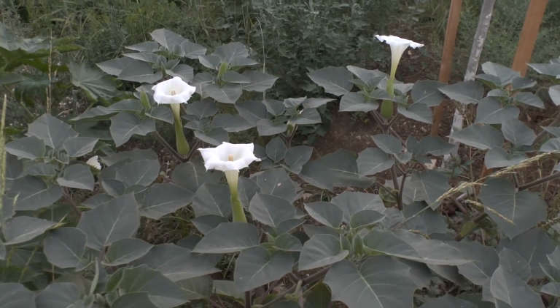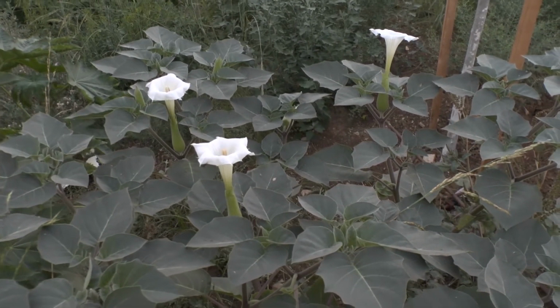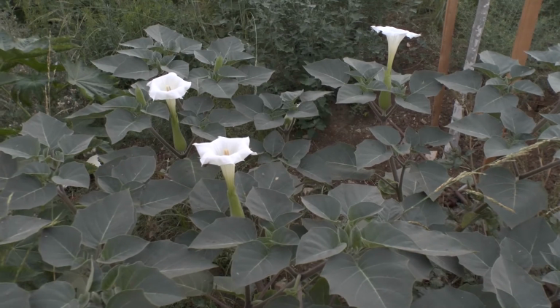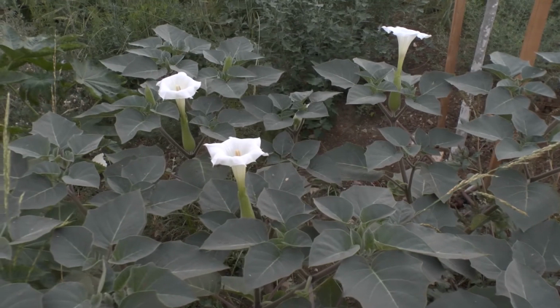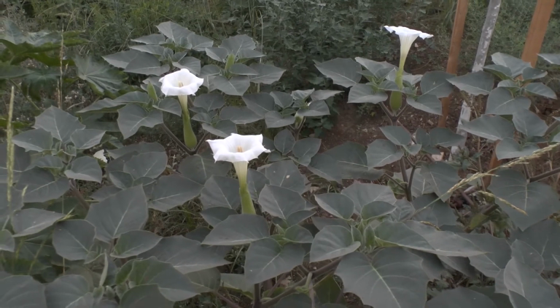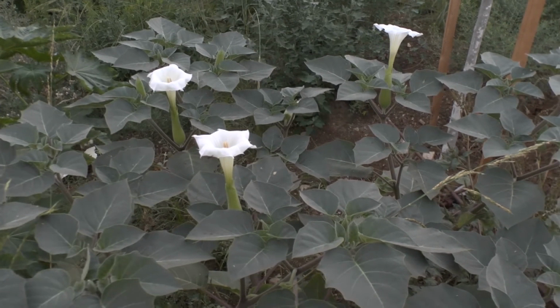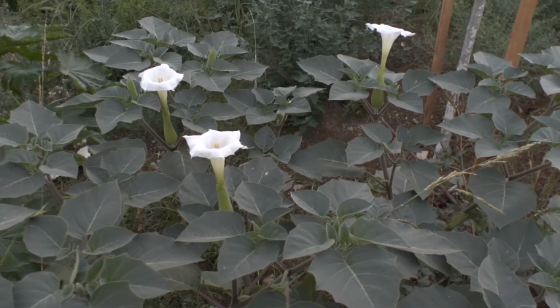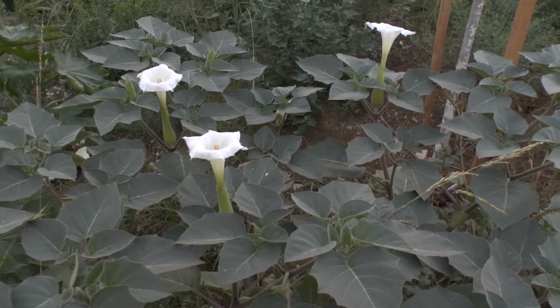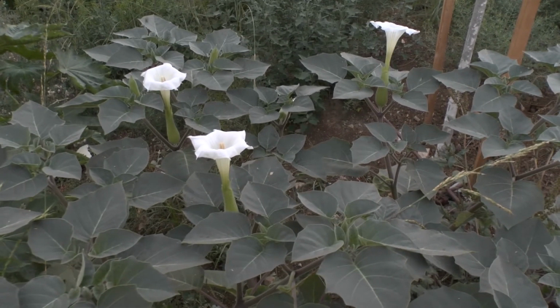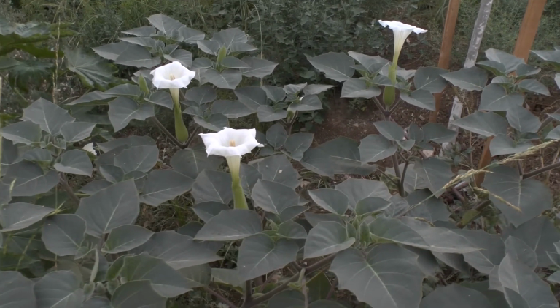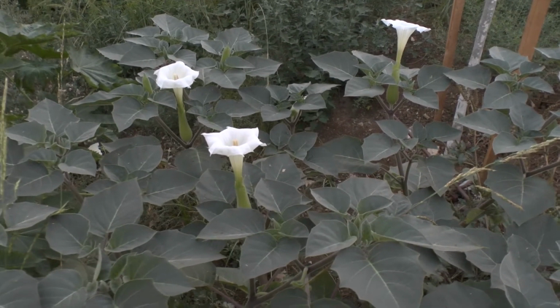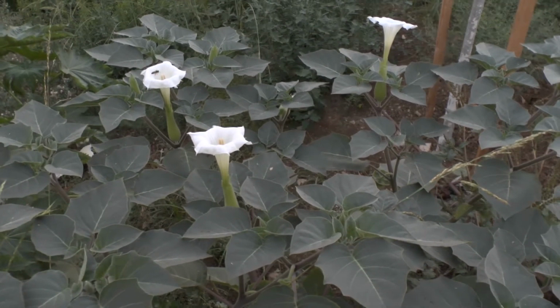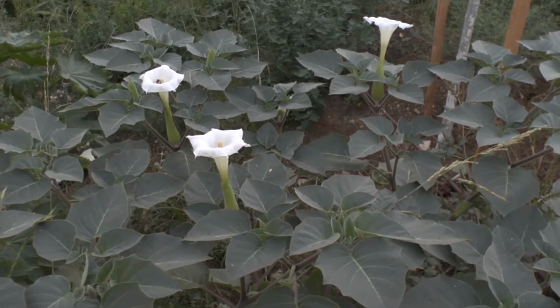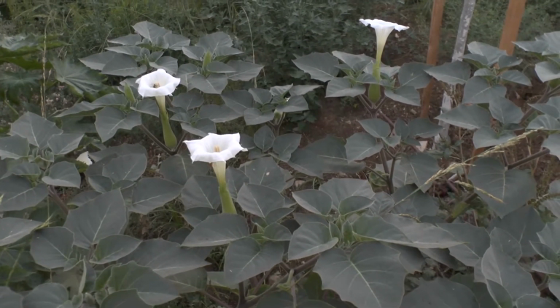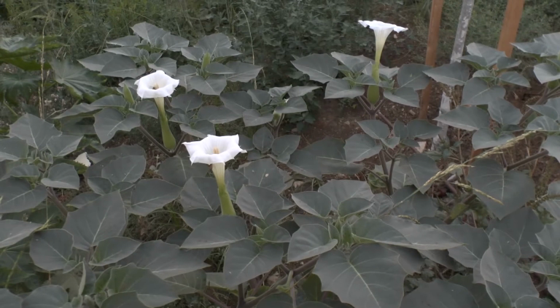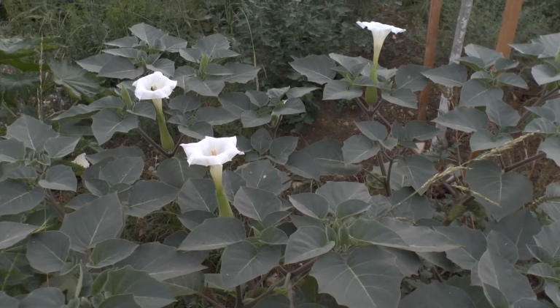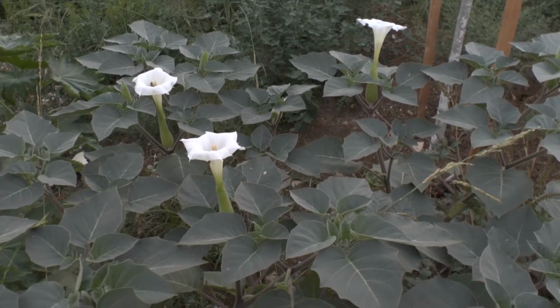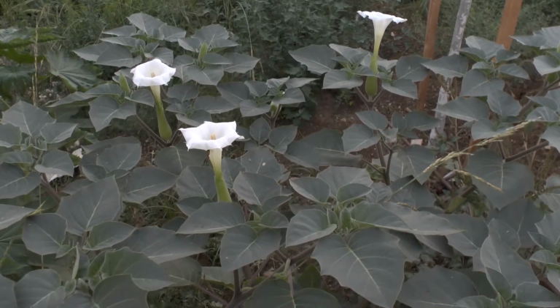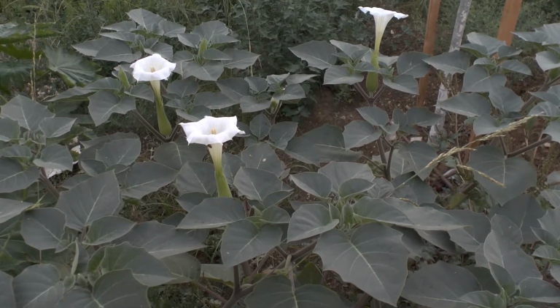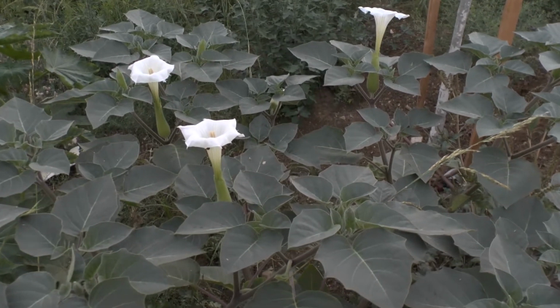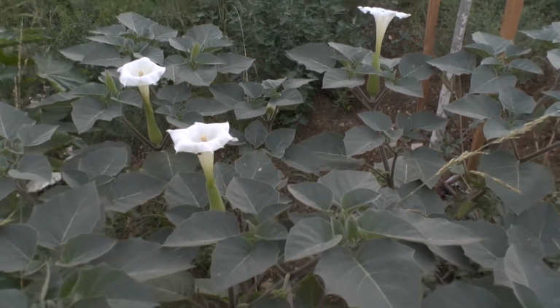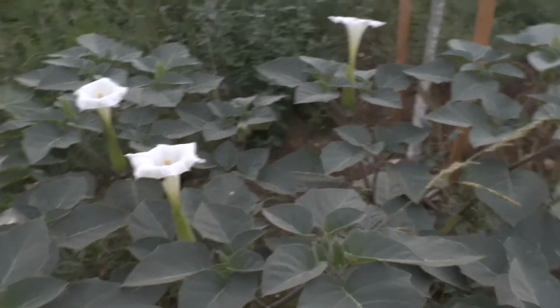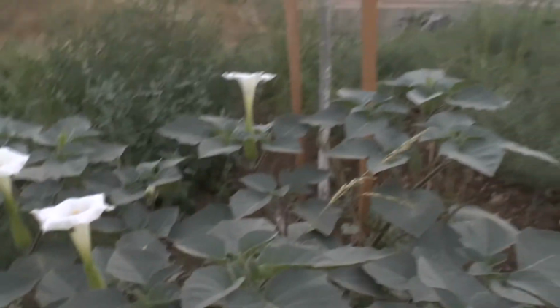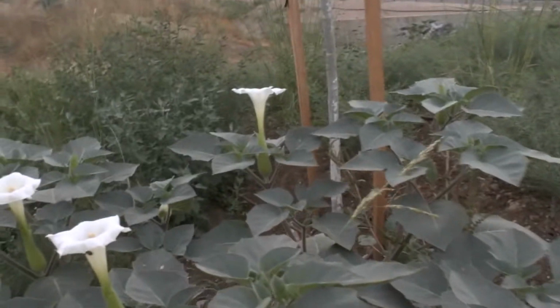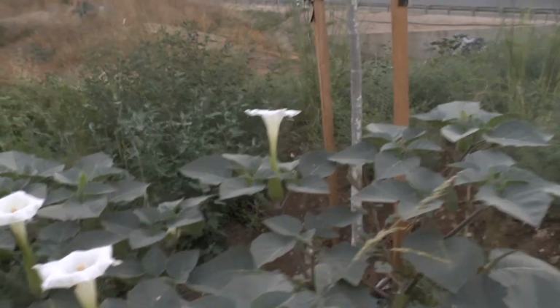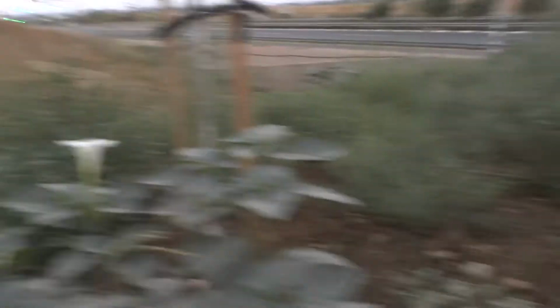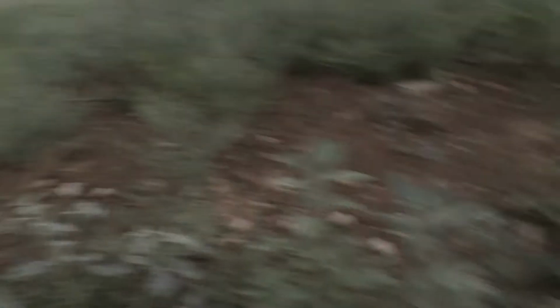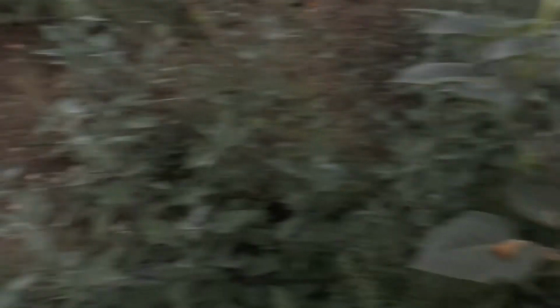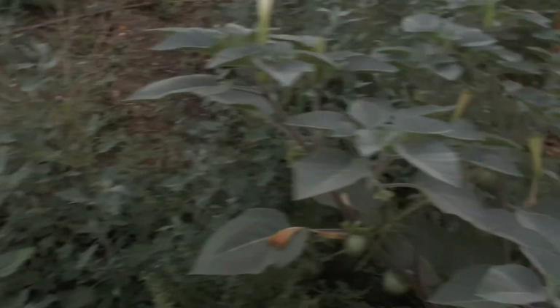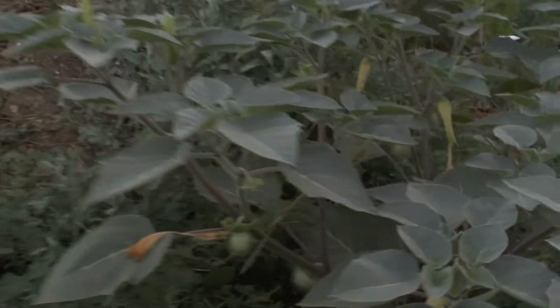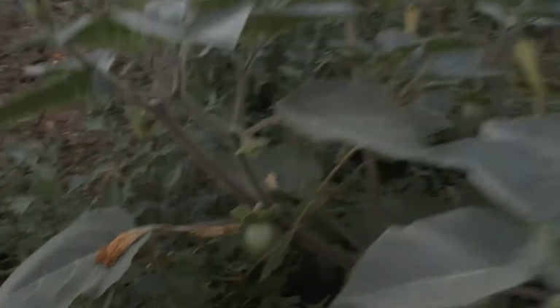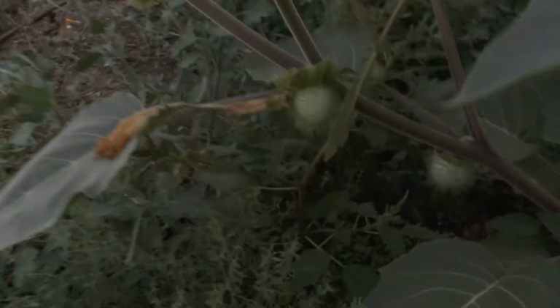If you live in a cold climate, it's recommended to plant it in the spring. In a hotter climate, plant it in autumn, especially because you have rain in winter. If you have rain all year, it's irrelevant — just plant it in the spring.